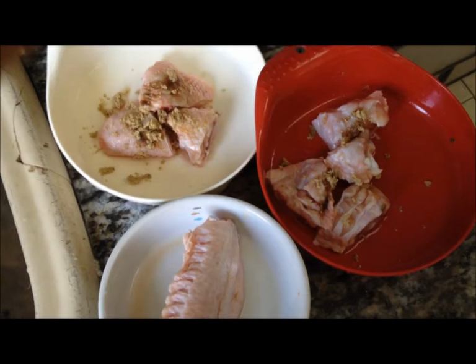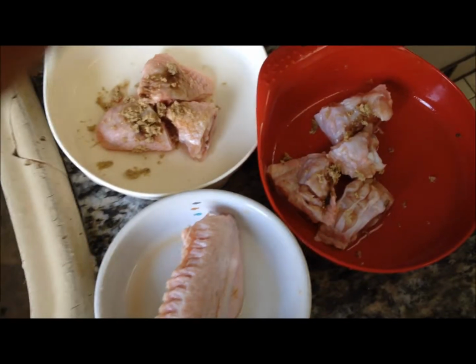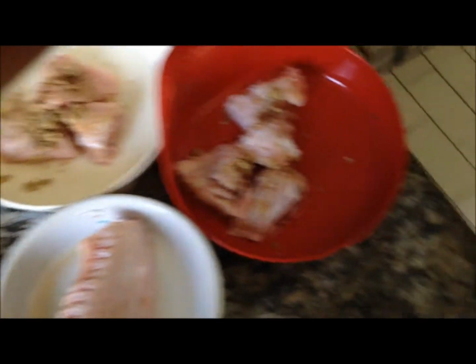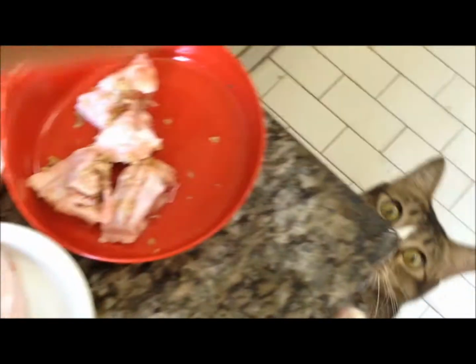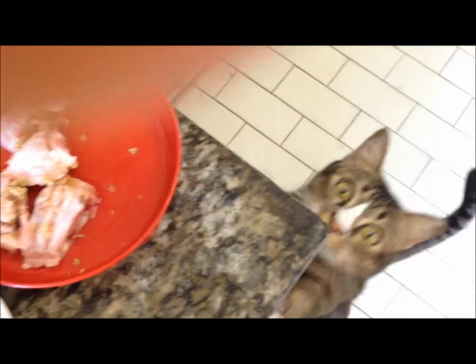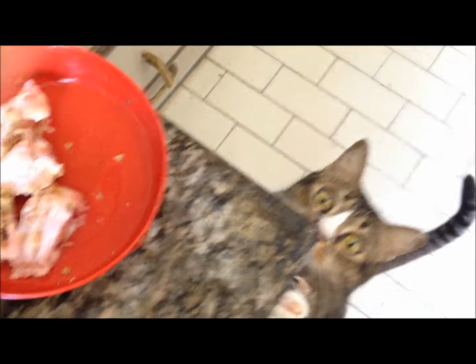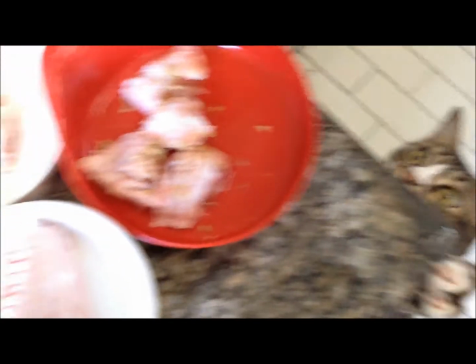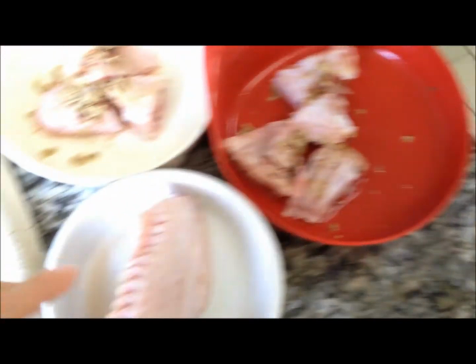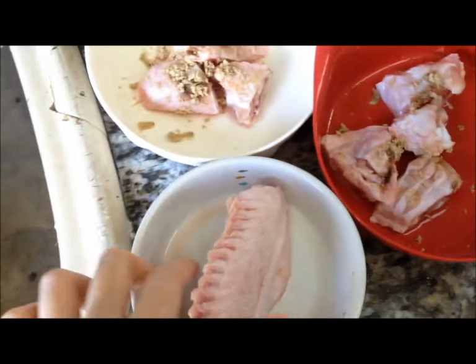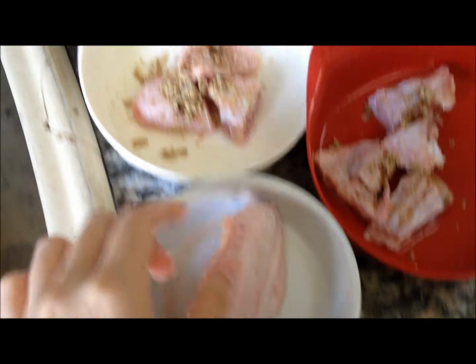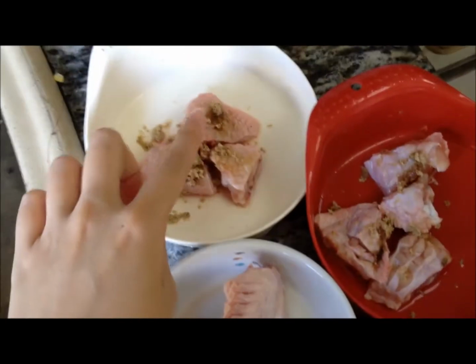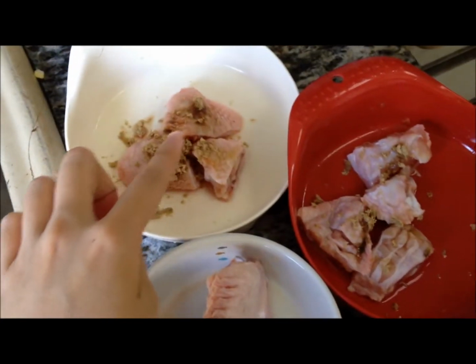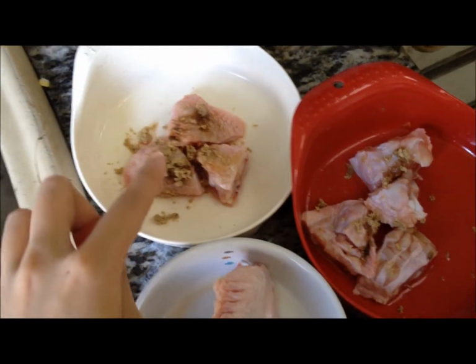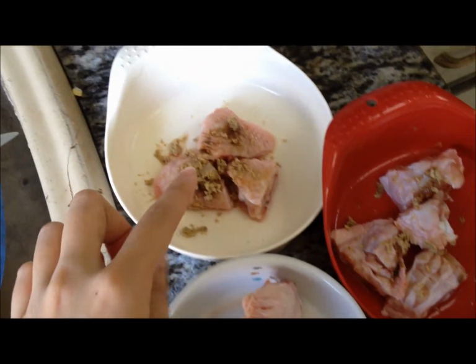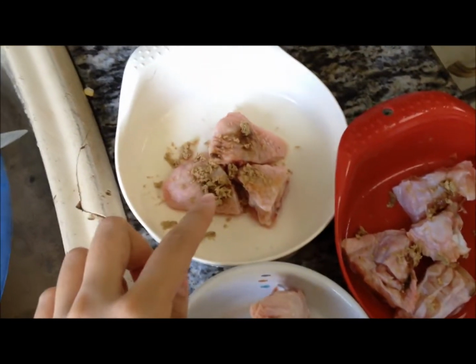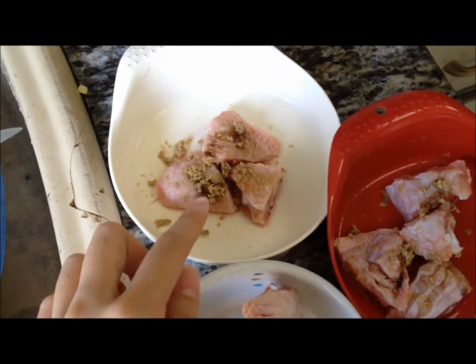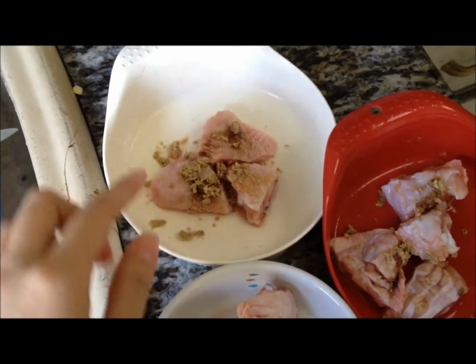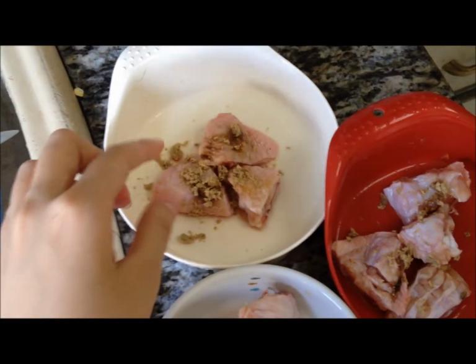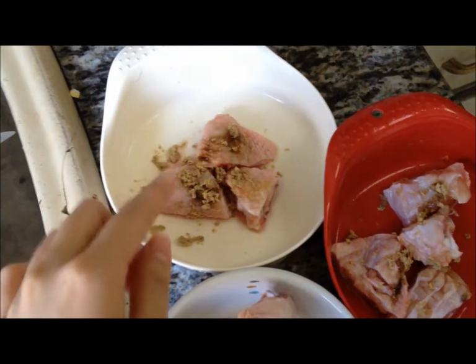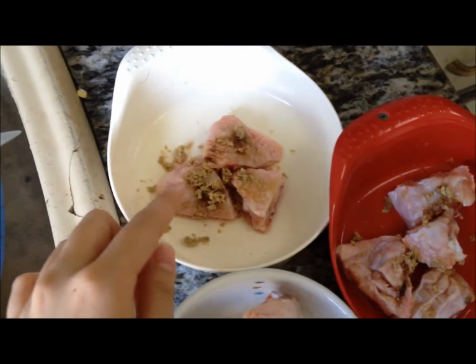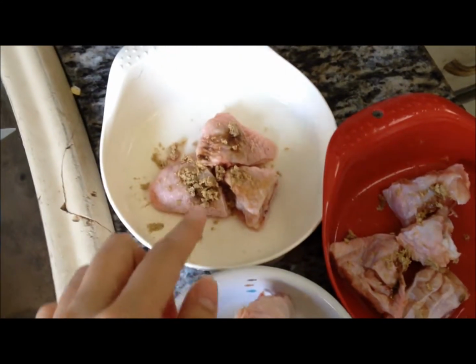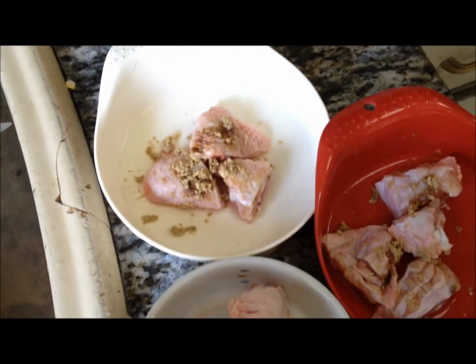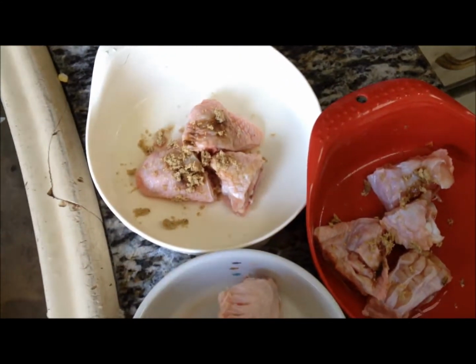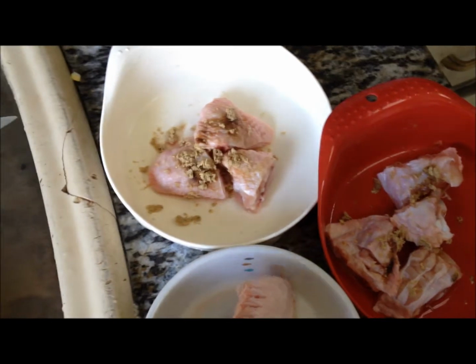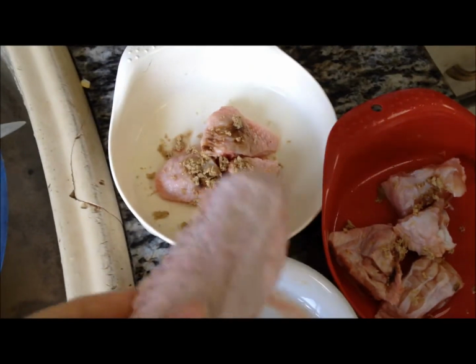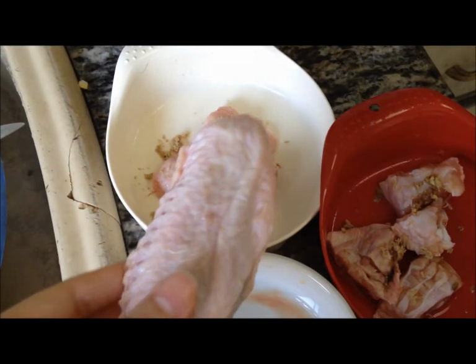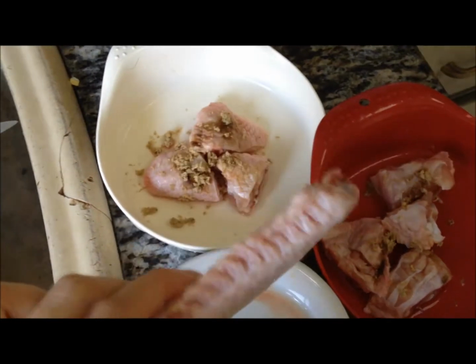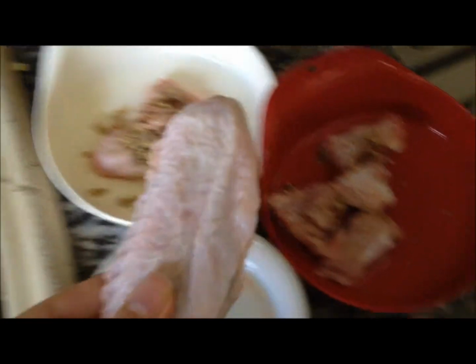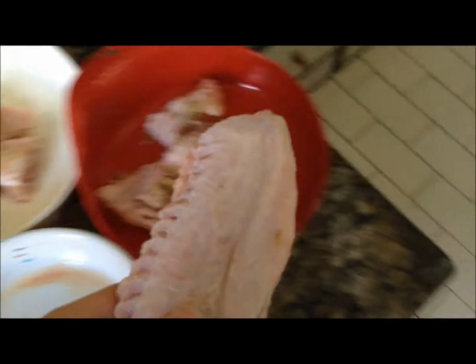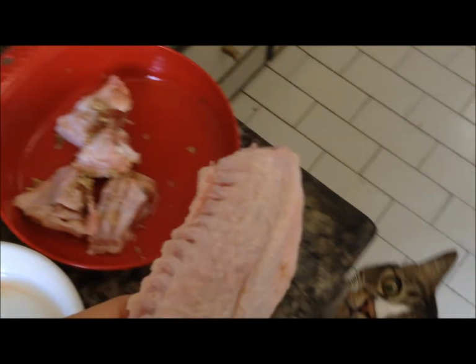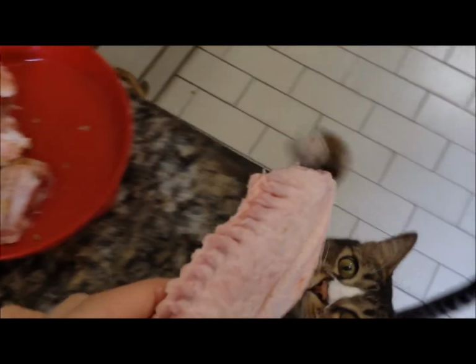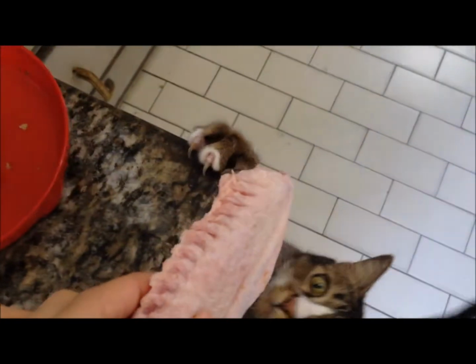Today we're going to talk about raw meaty bones. Here are some chicken wings, which I've put on a floral plate just for show, and some feline natural crumbles. And here I have a duck wing.